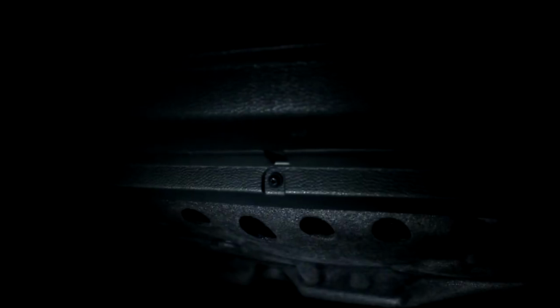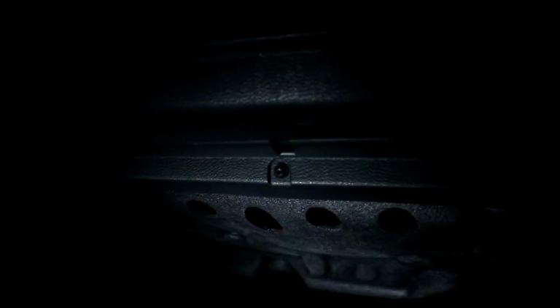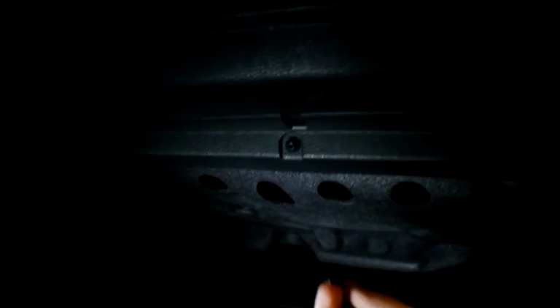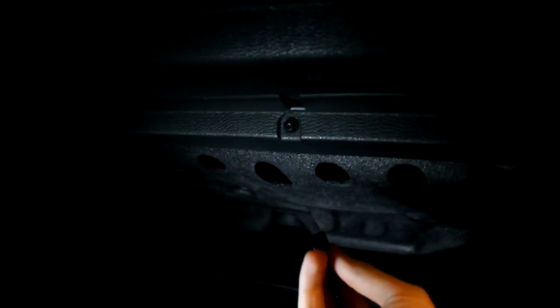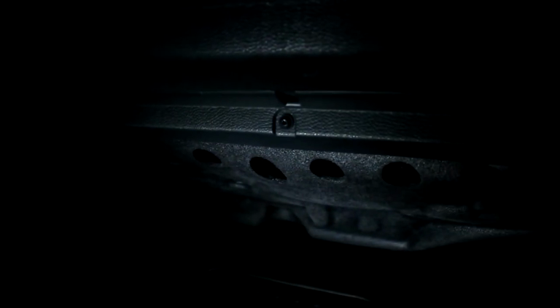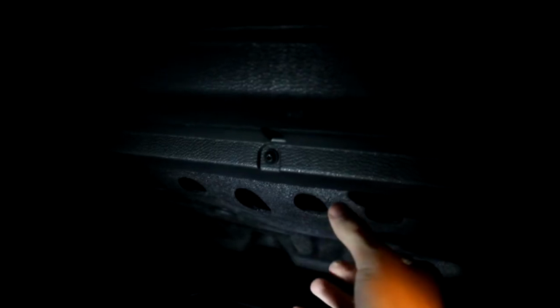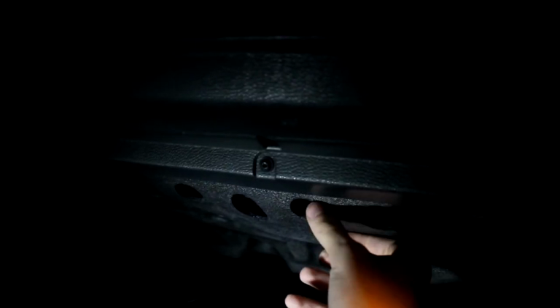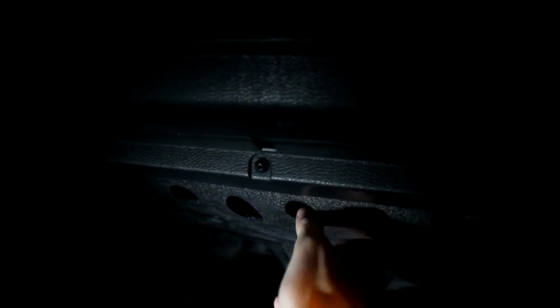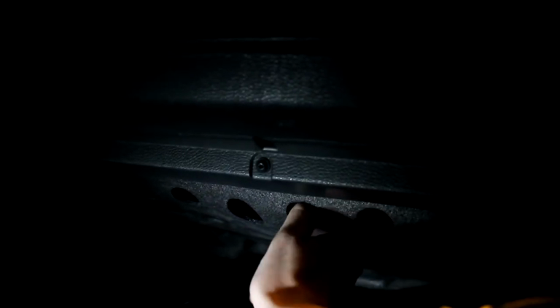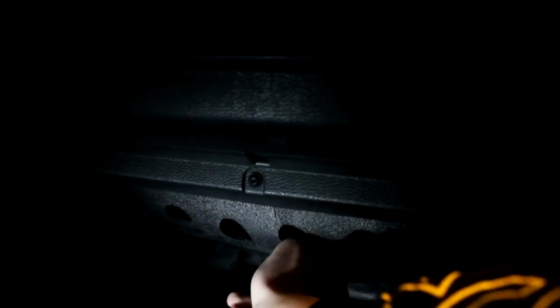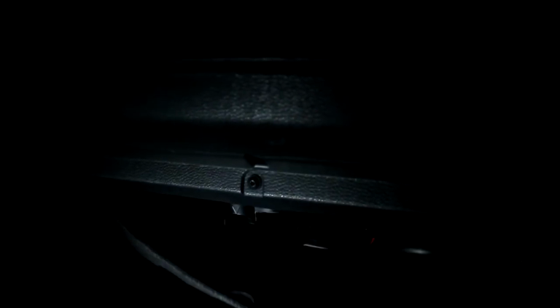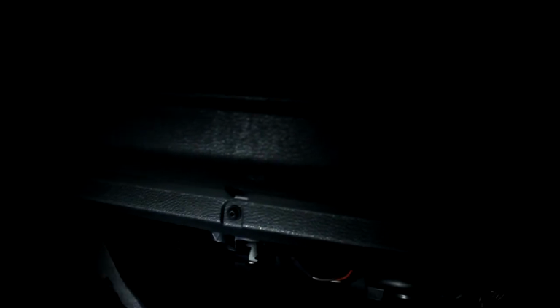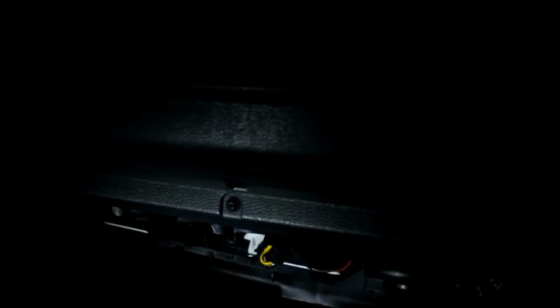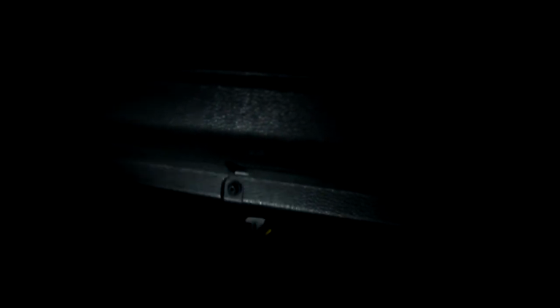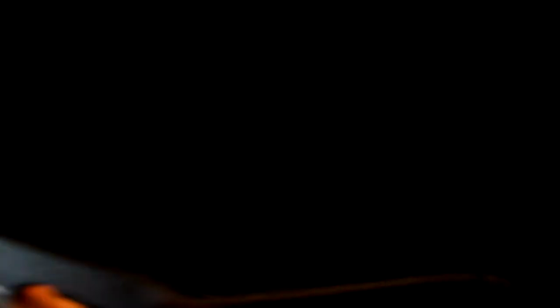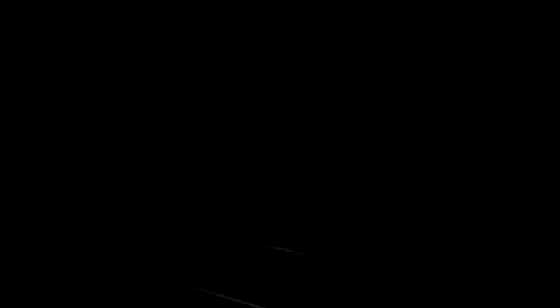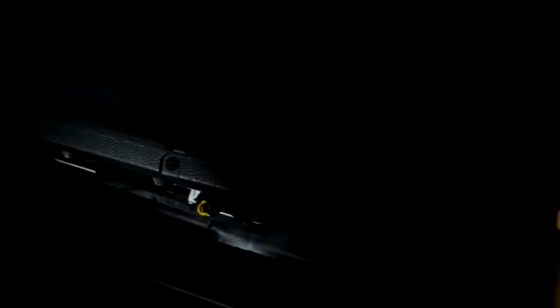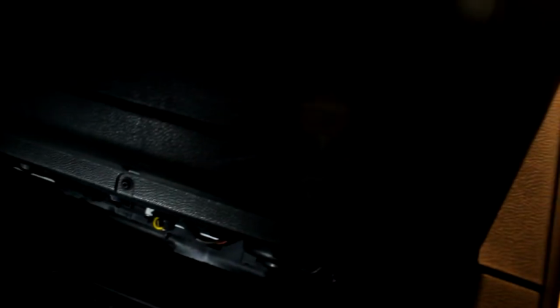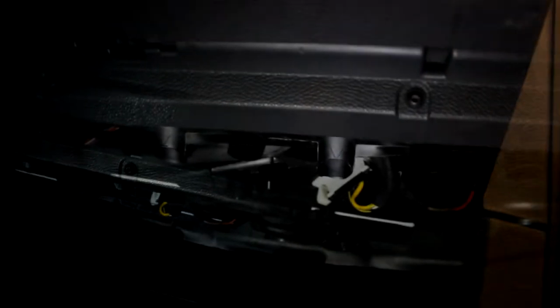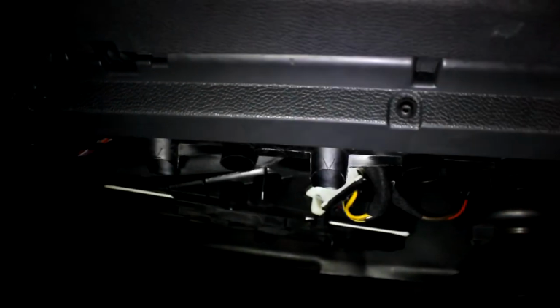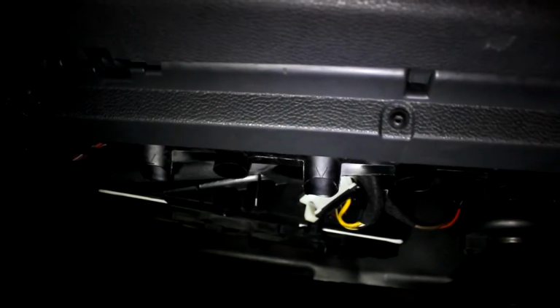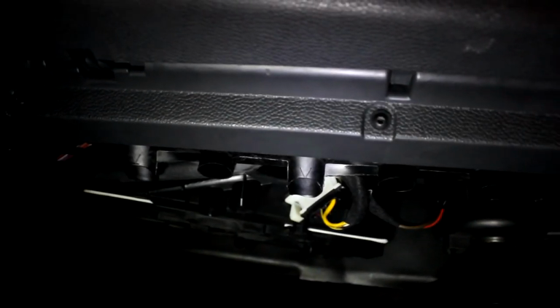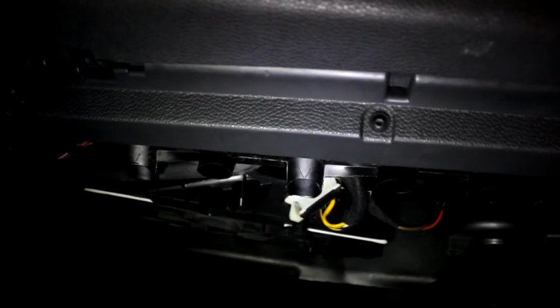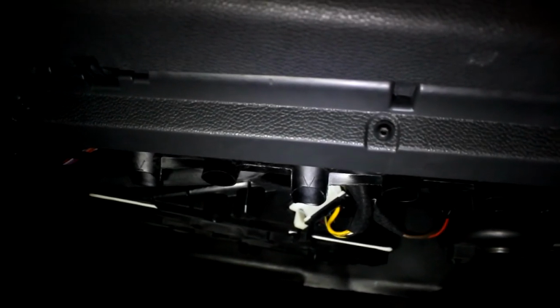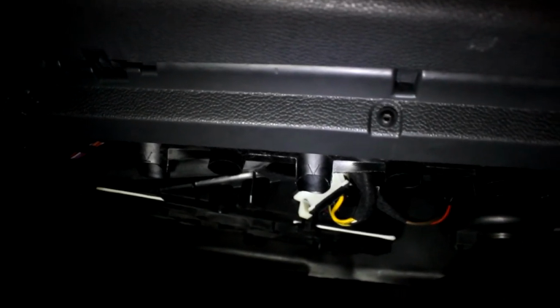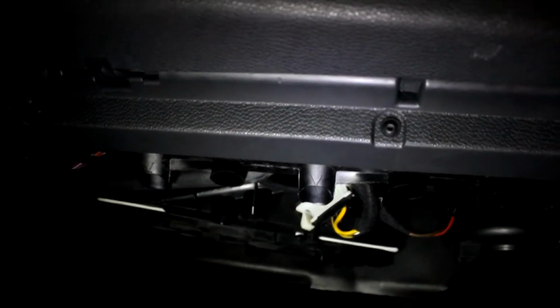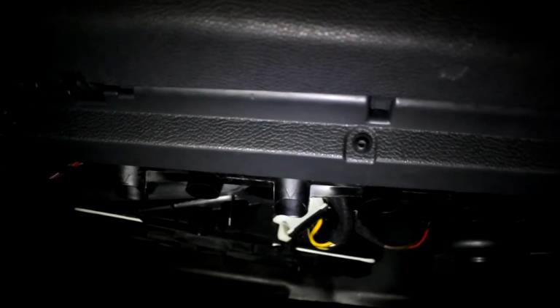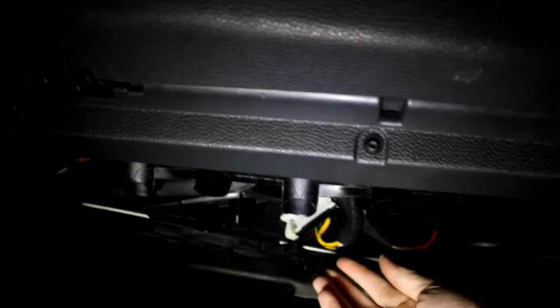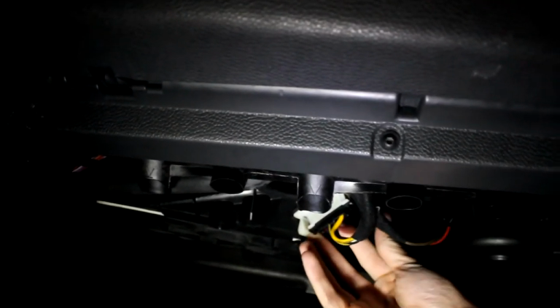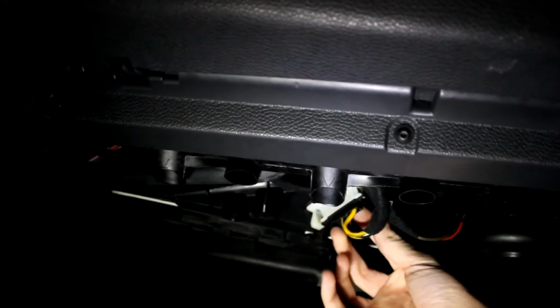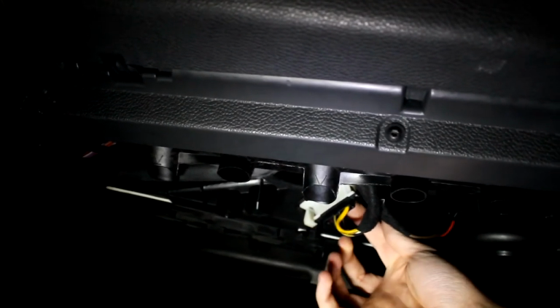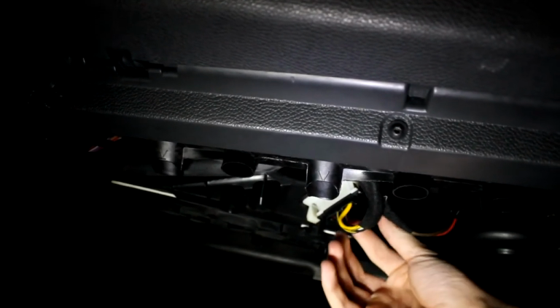Now we've got the two little screws out, and the foam piece just slides back and down so you can pull that right out. Now you have access to your blower motor resistor, which is this piece right here.